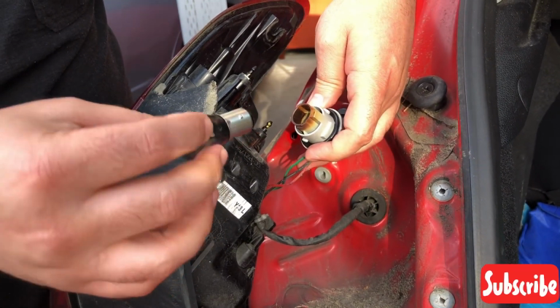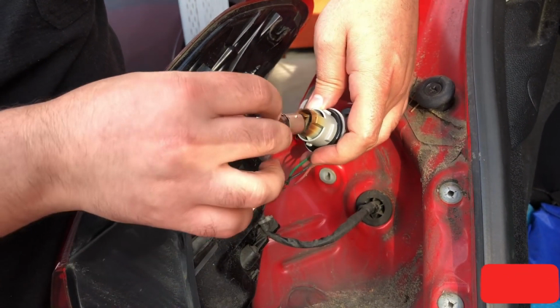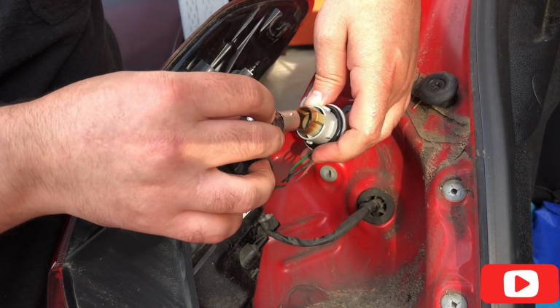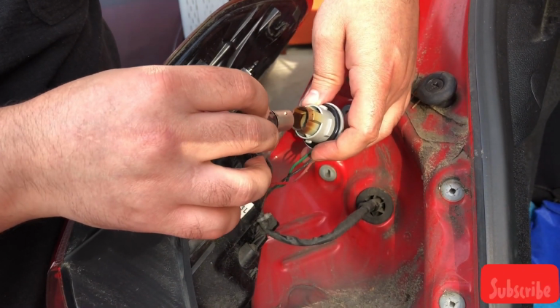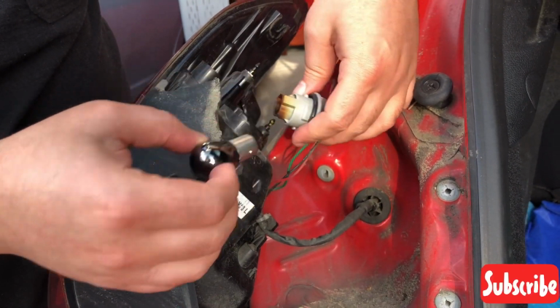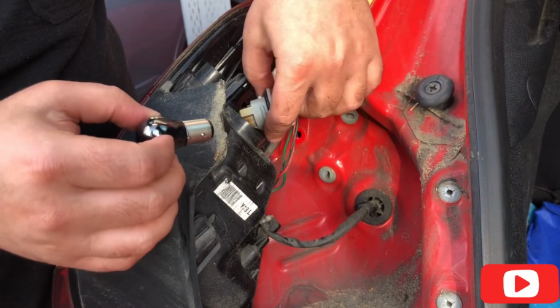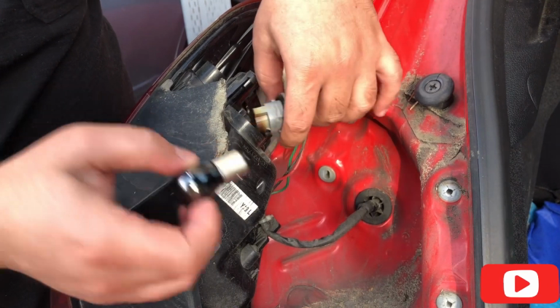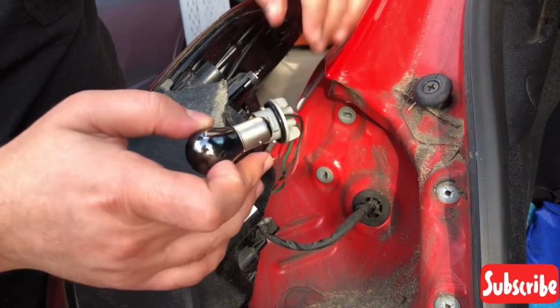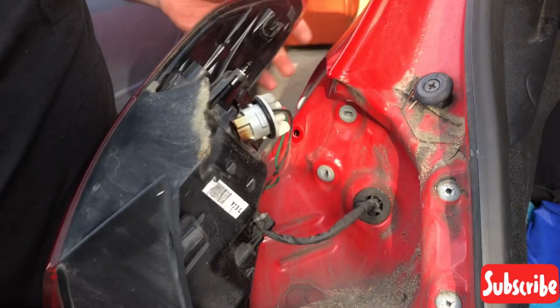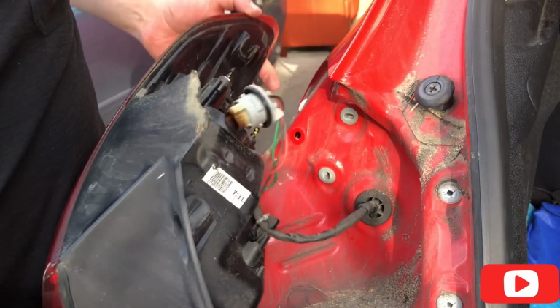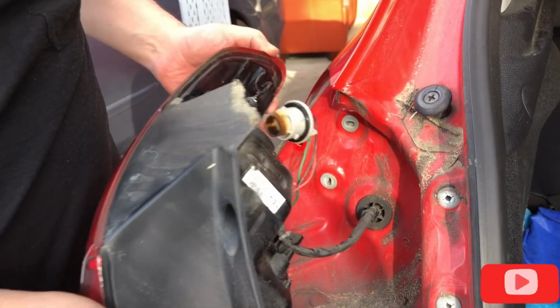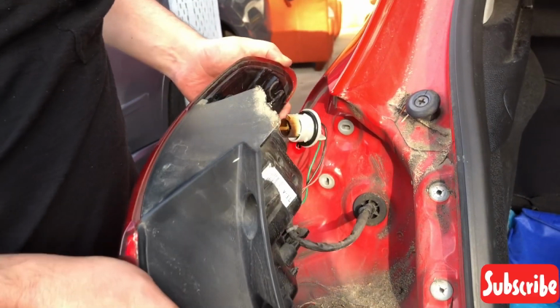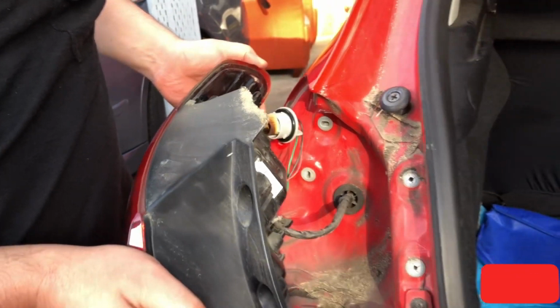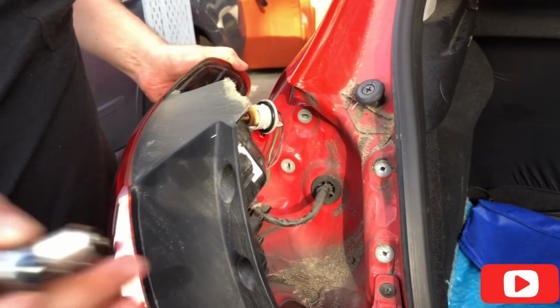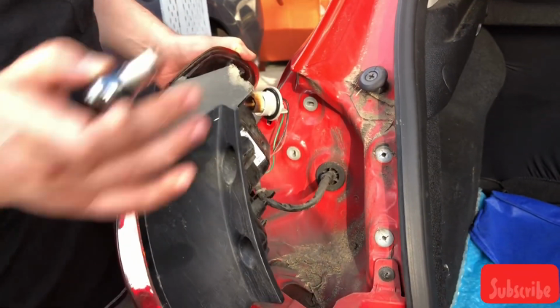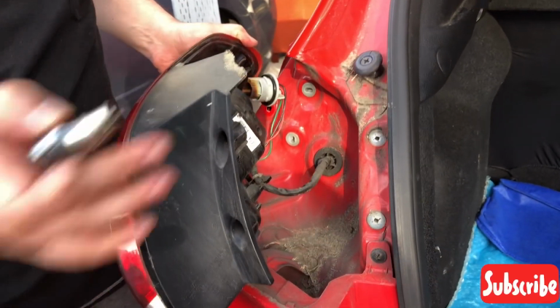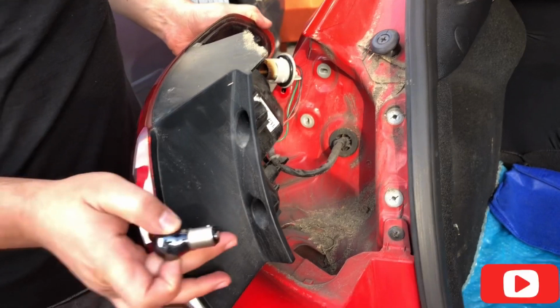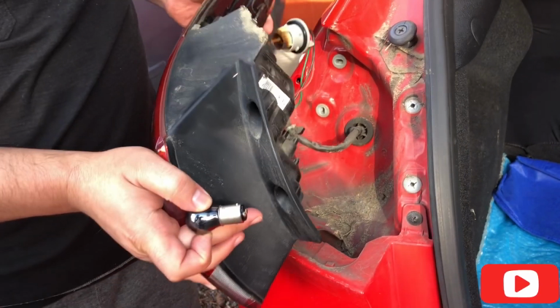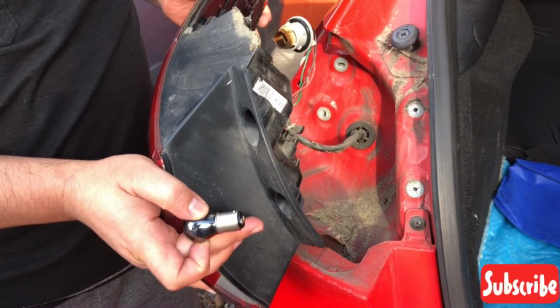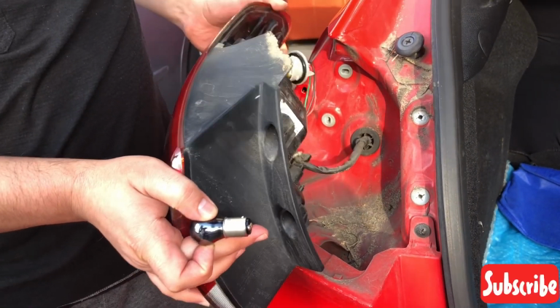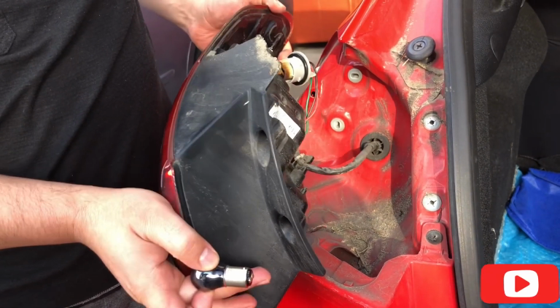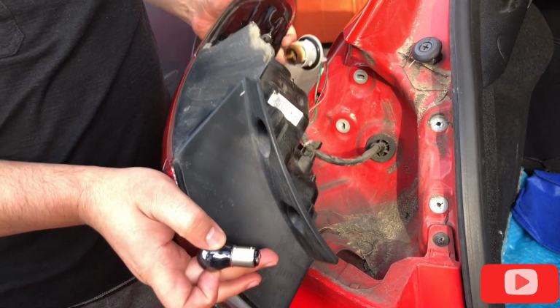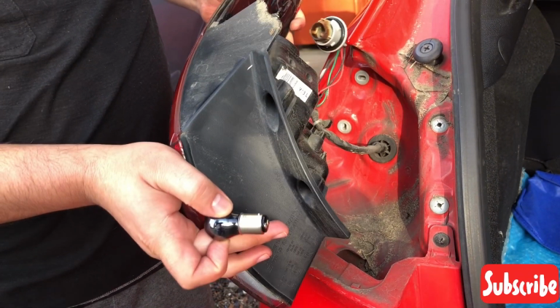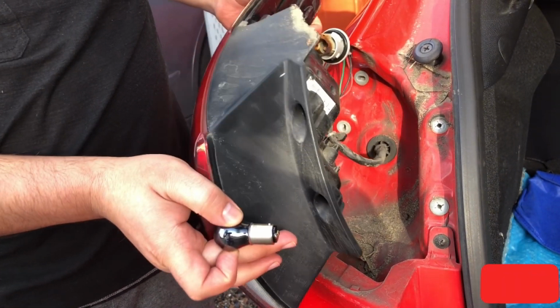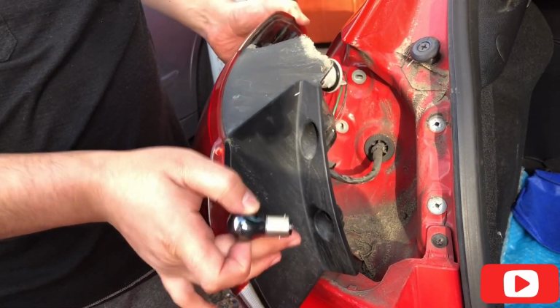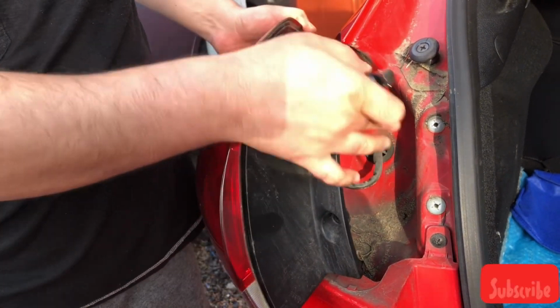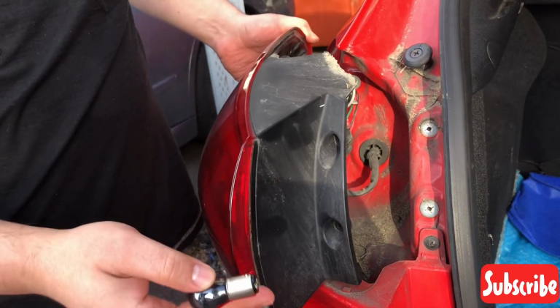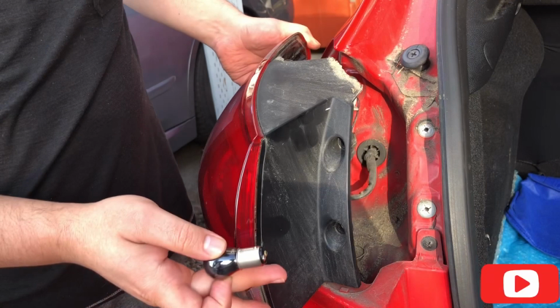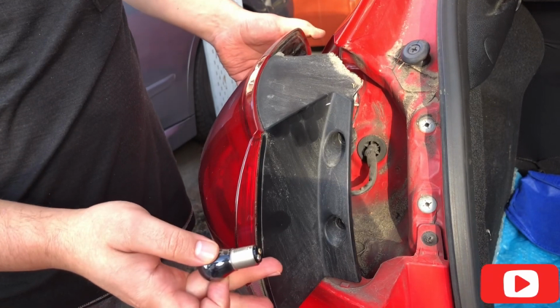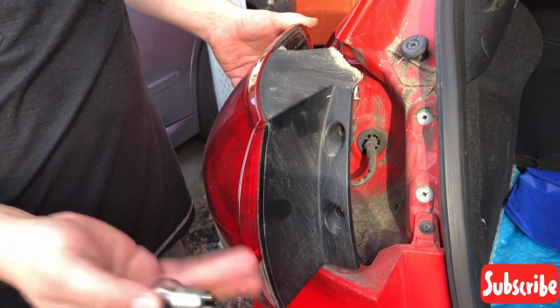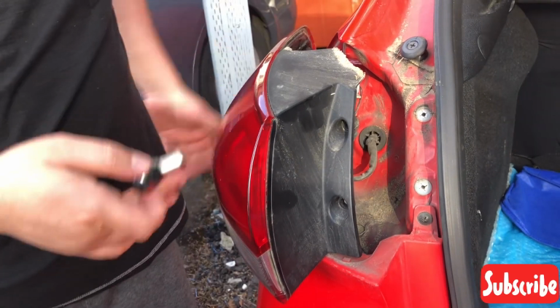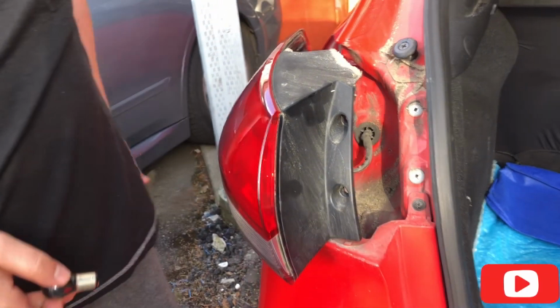You put a new bulb in there and then this goes back in here. There's a clip — give it a couple of pushes and pop it back in its place. Put the two screws back in and you're done.